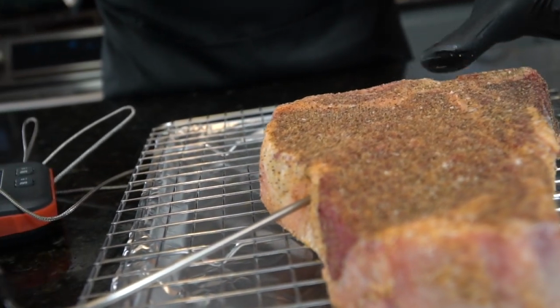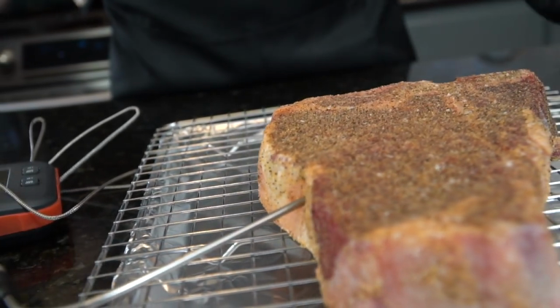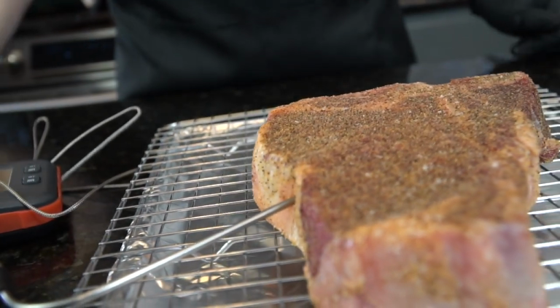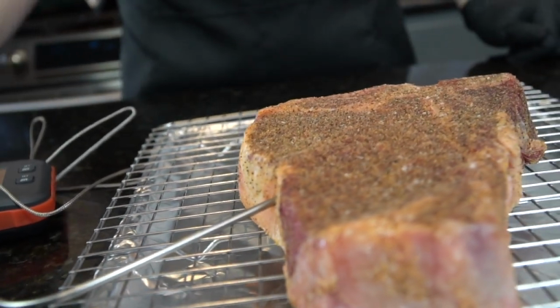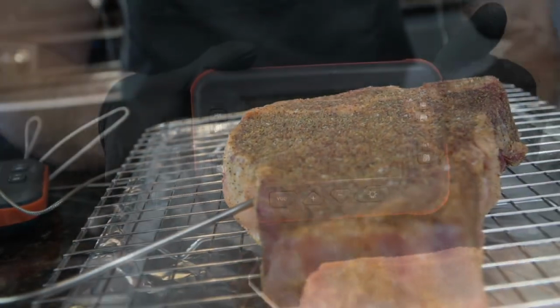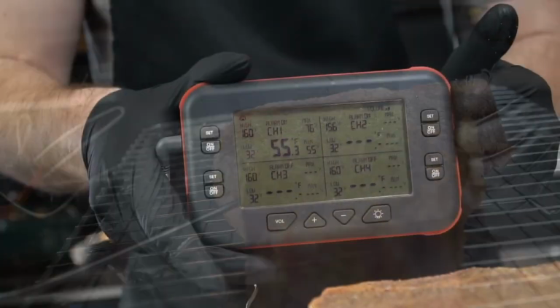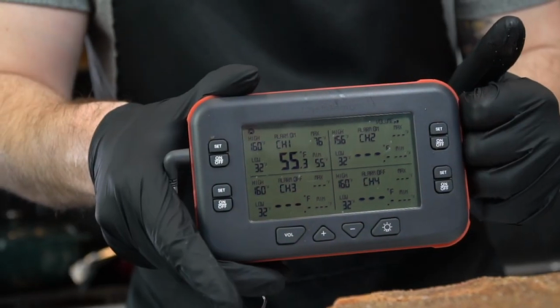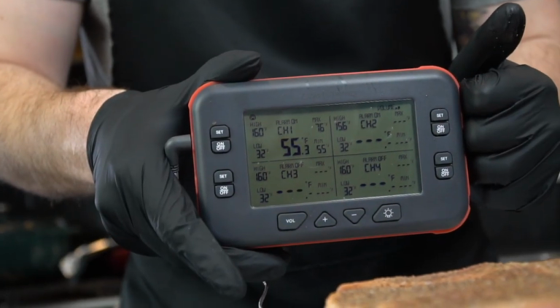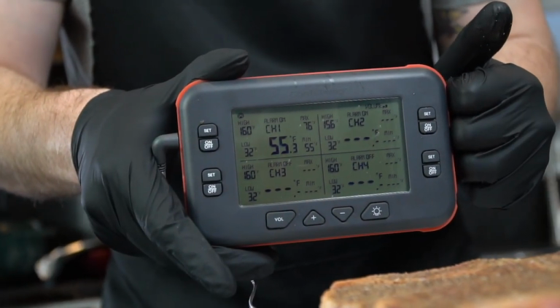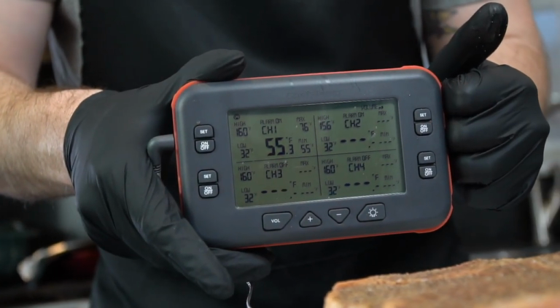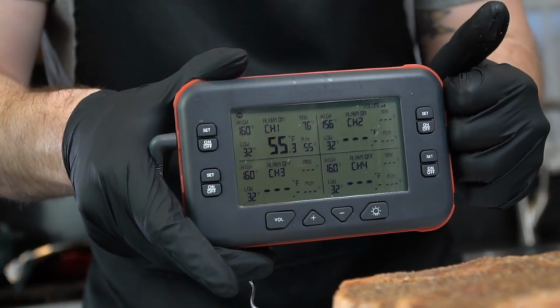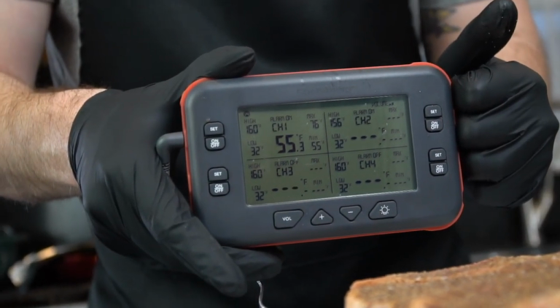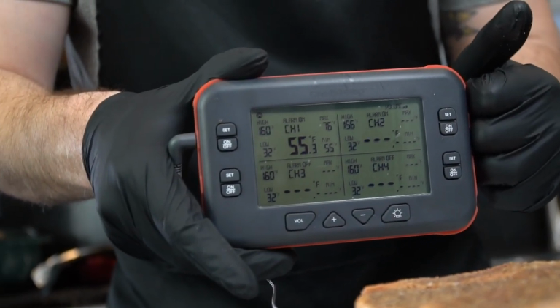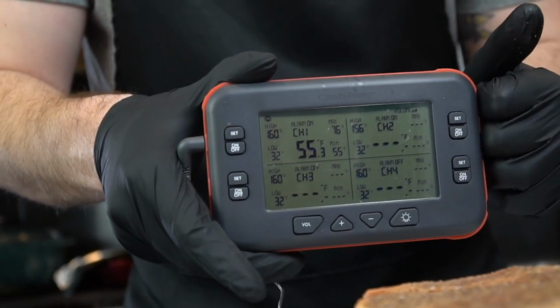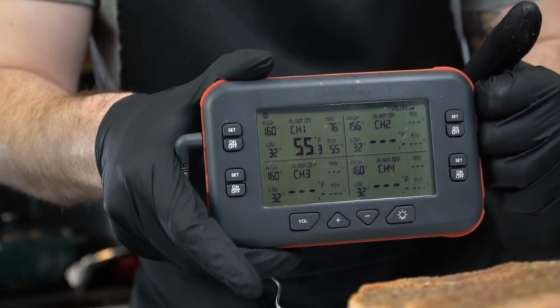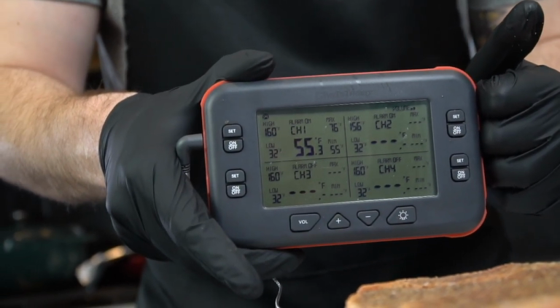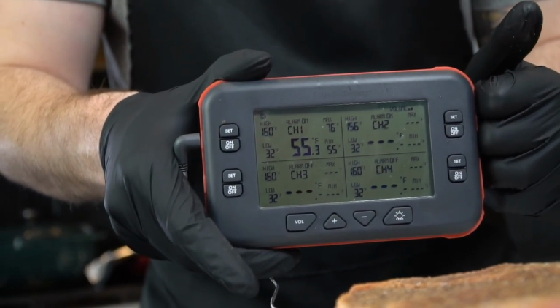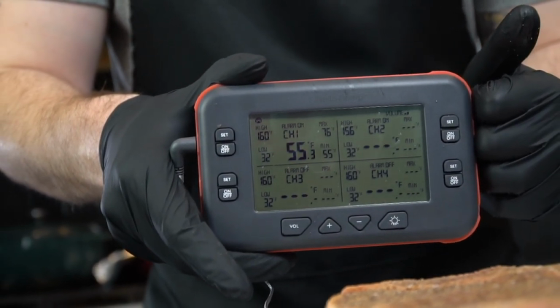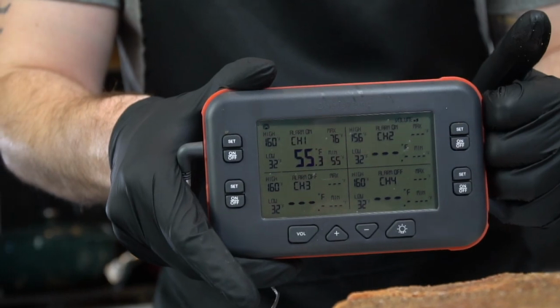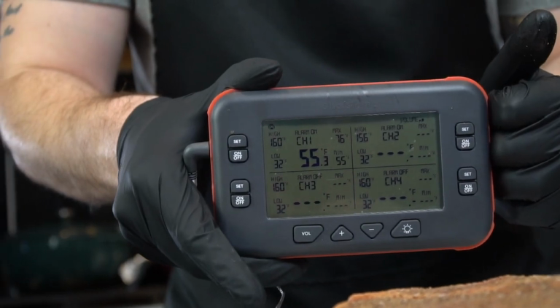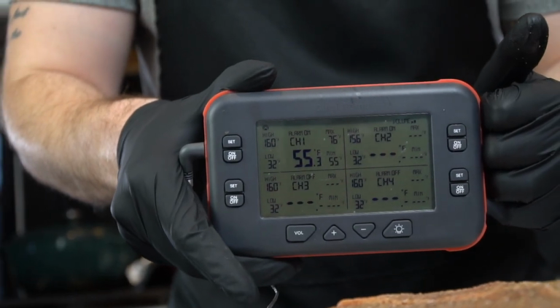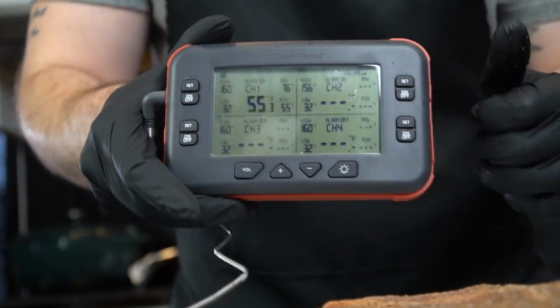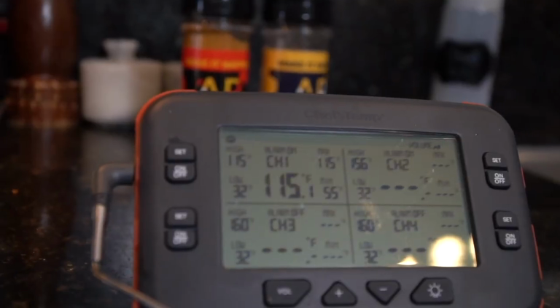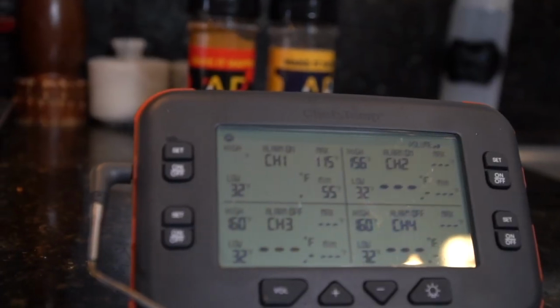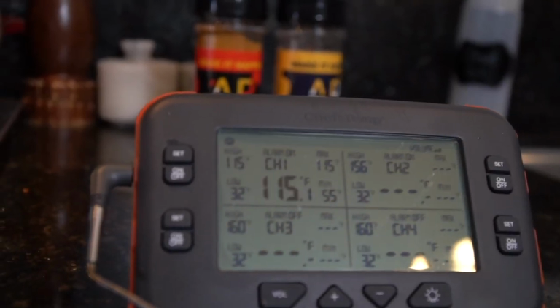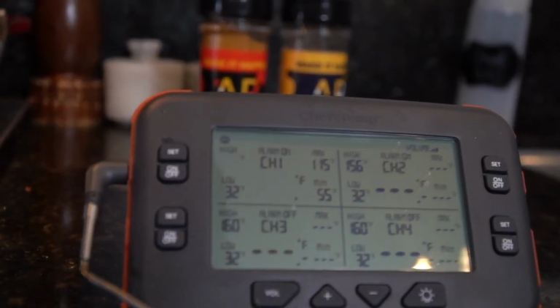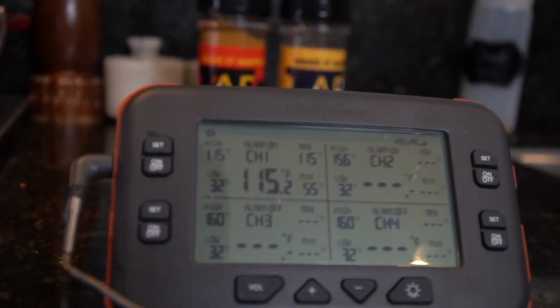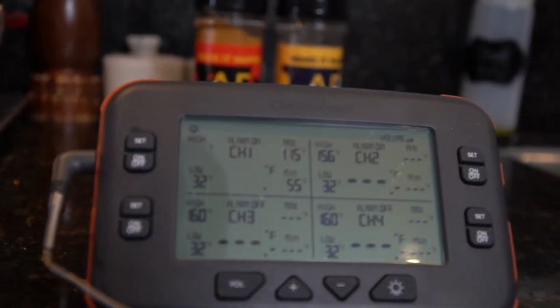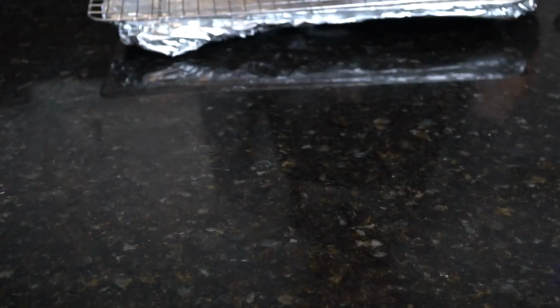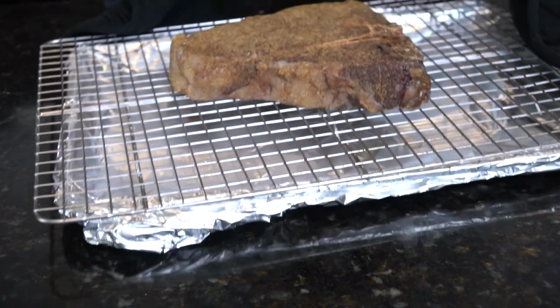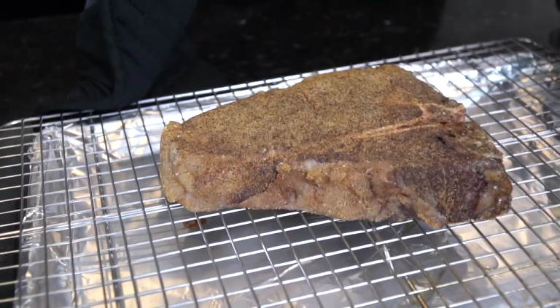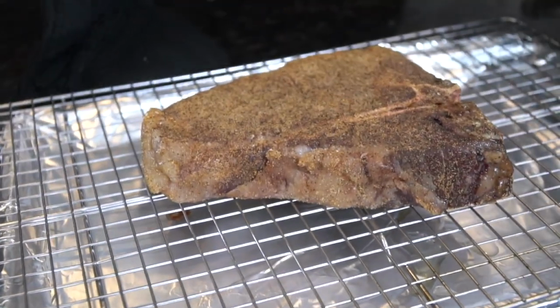We're going to insert our thermometer right into the thickest part of the steak, right in the center. We'll set our temperature target for 115 degrees — that's where we want it when we pull it out of the oven to sear it. Then we're going to pop it in a 275-degree oven for about 30 to 45 minutes depending on how large your steak is.